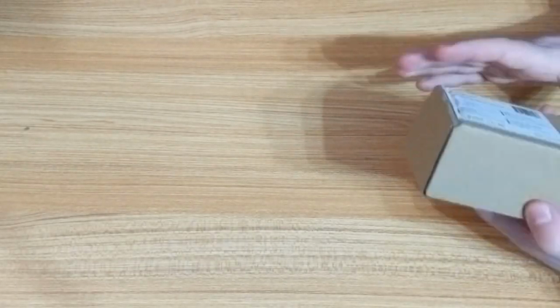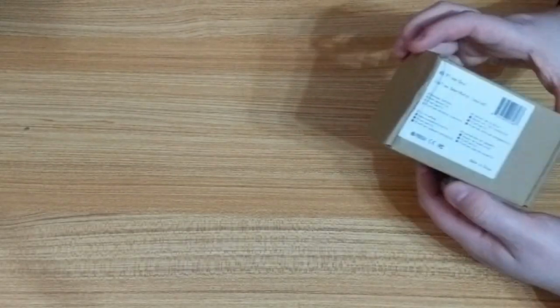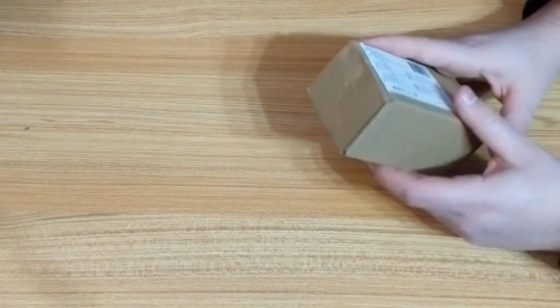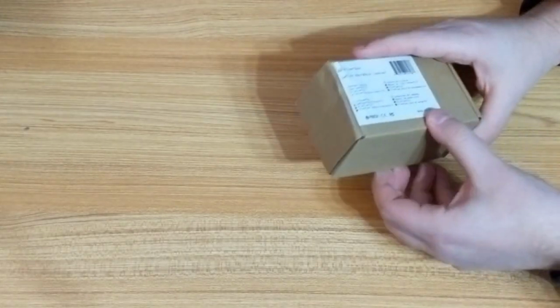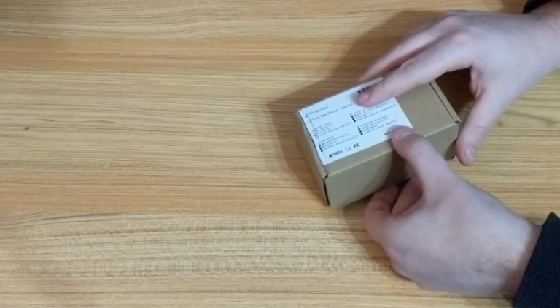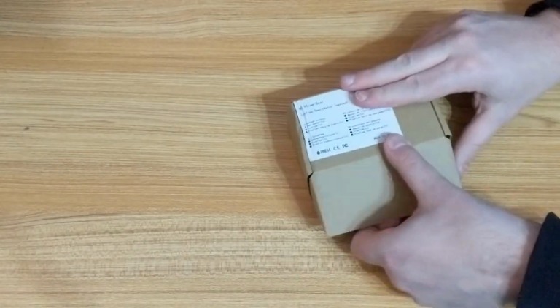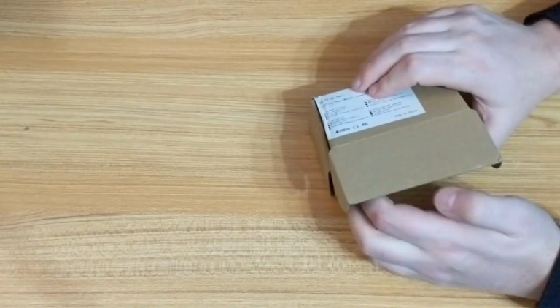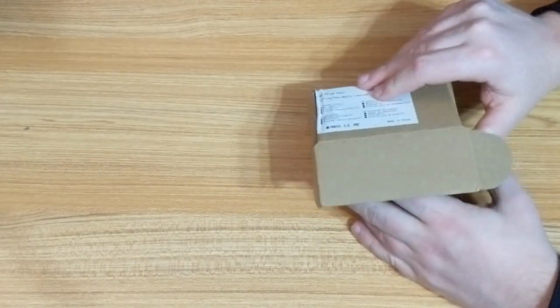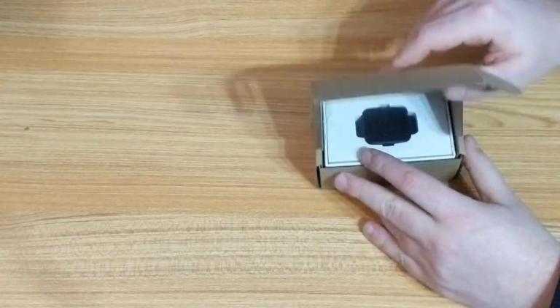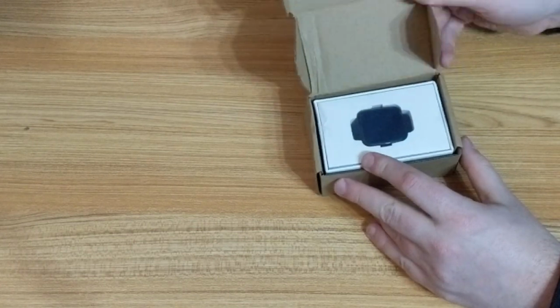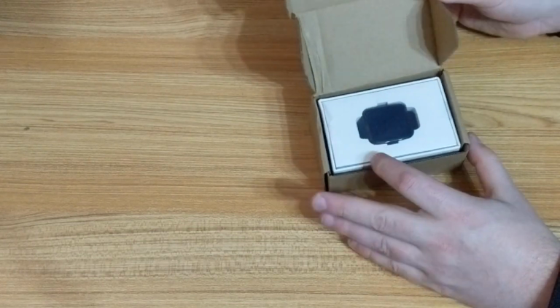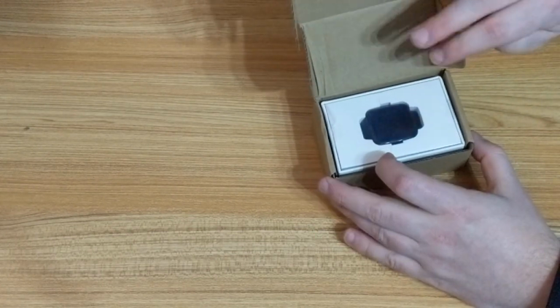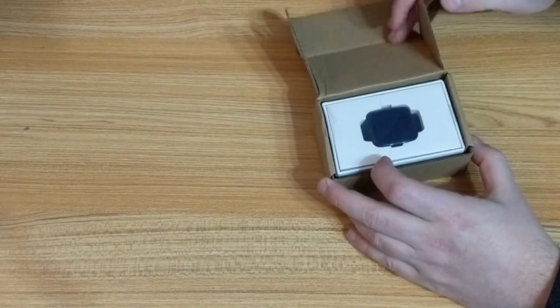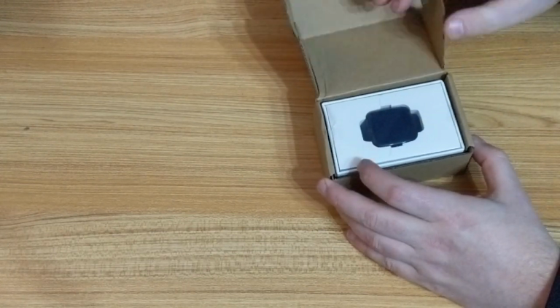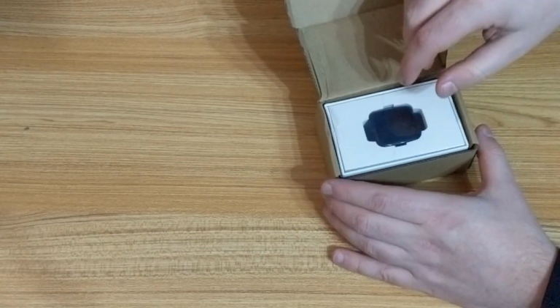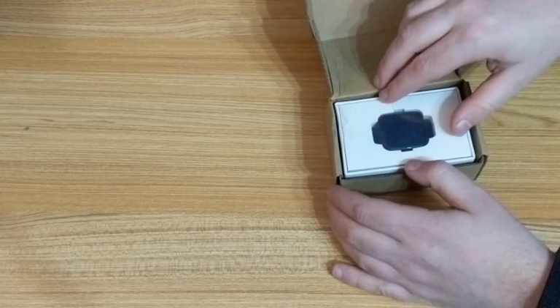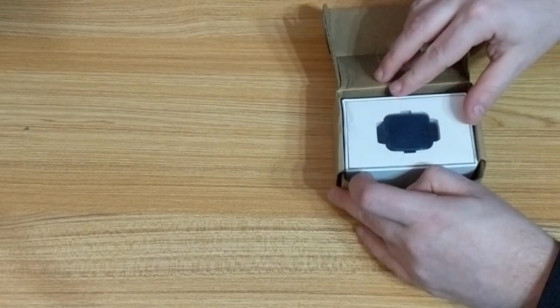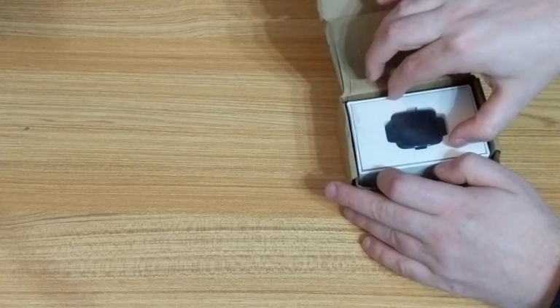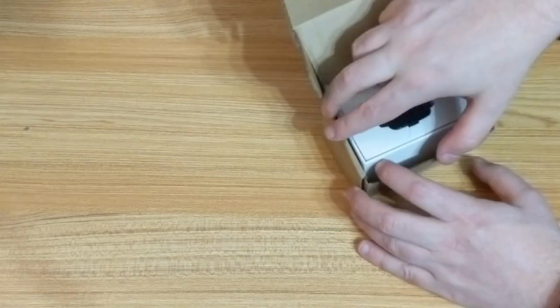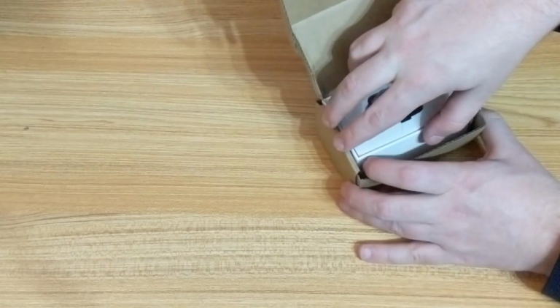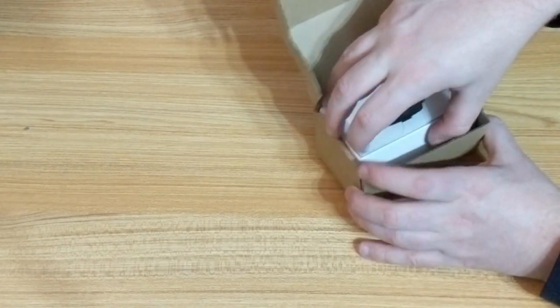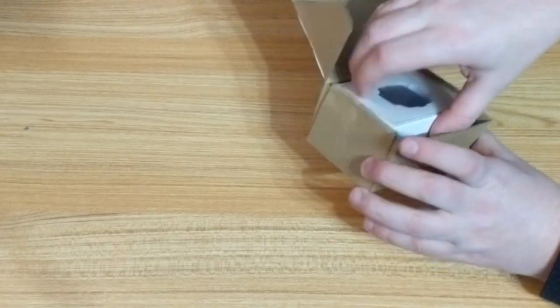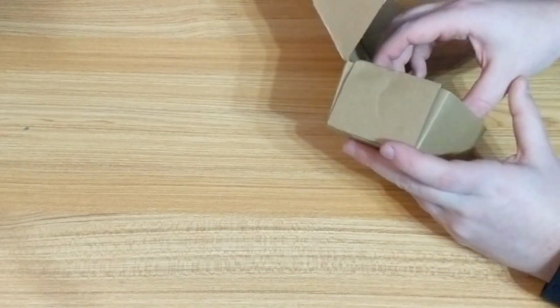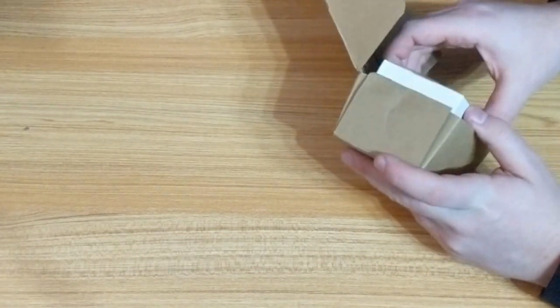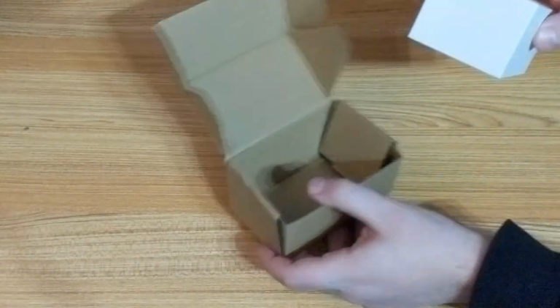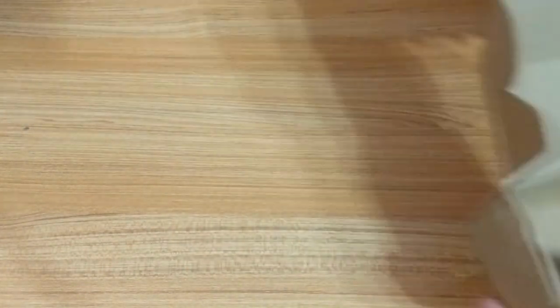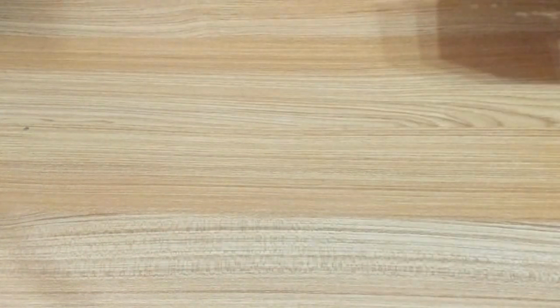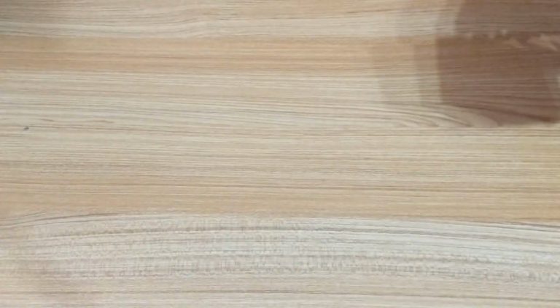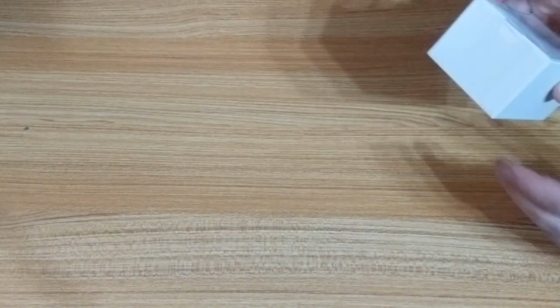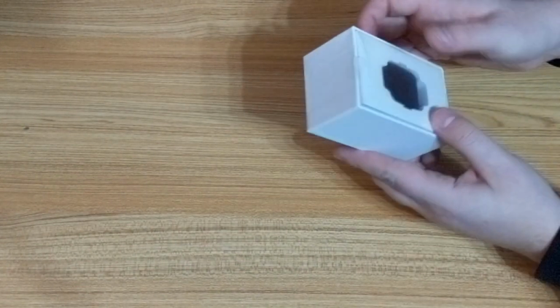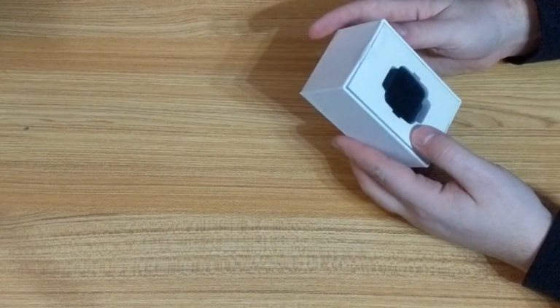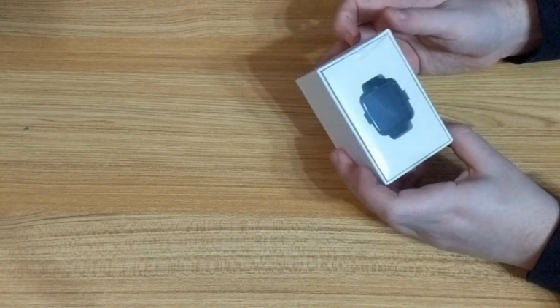Pine64 make a selection of open source products: a laptop, a phone, a compute module, a camera, even a soldering iron. But today I'll be looking at the smart watch that they make called PineTime.